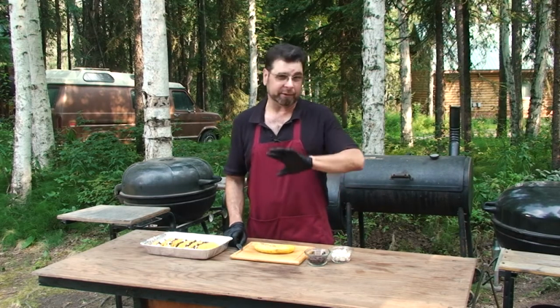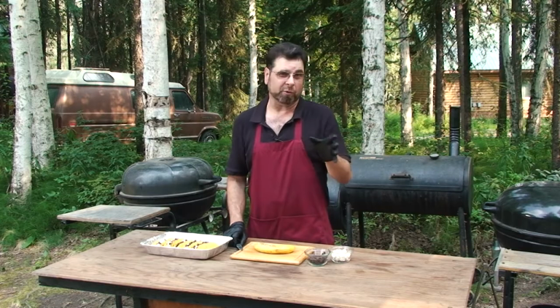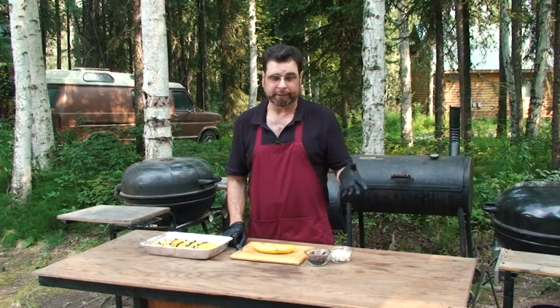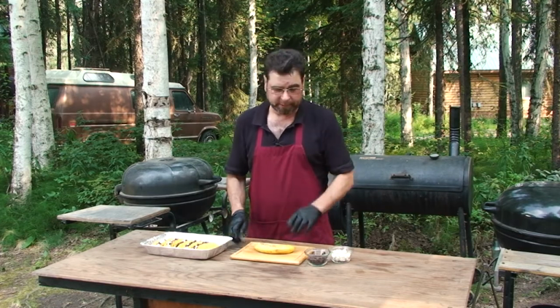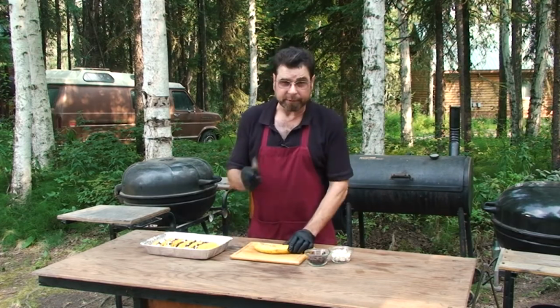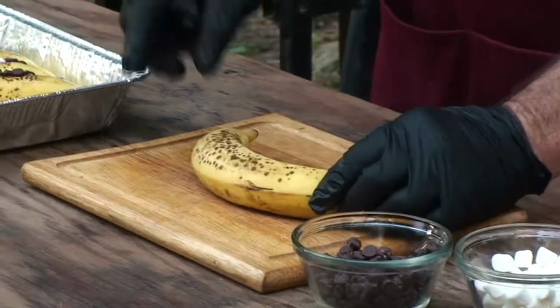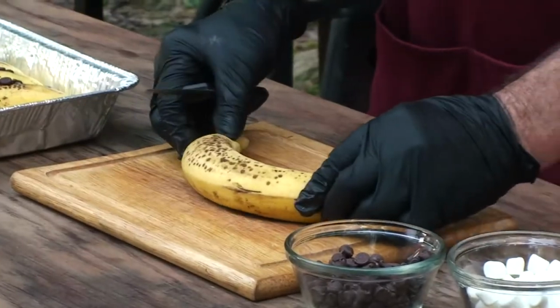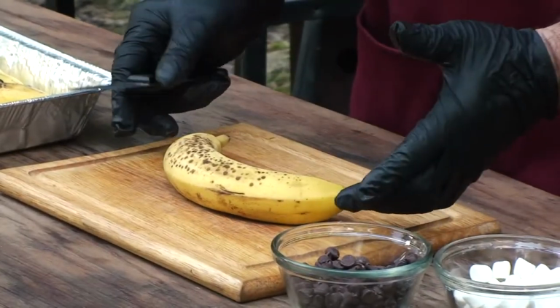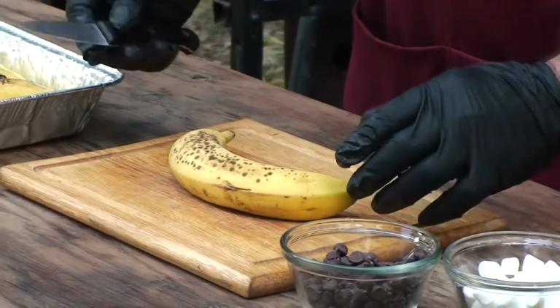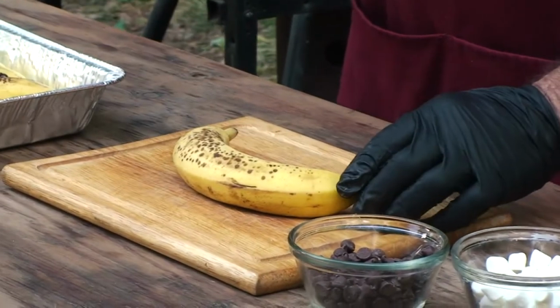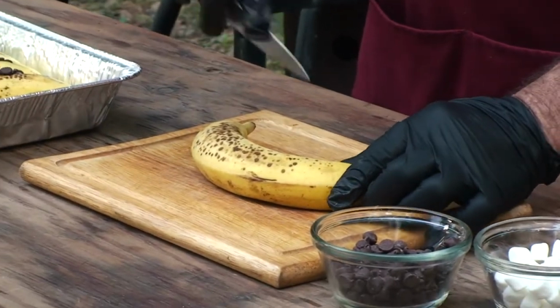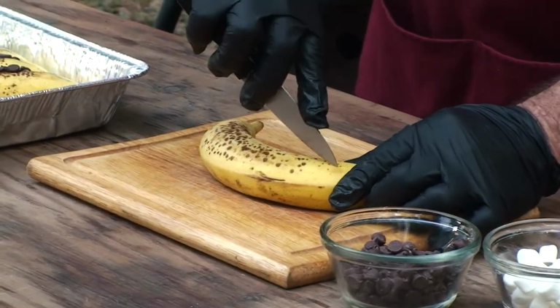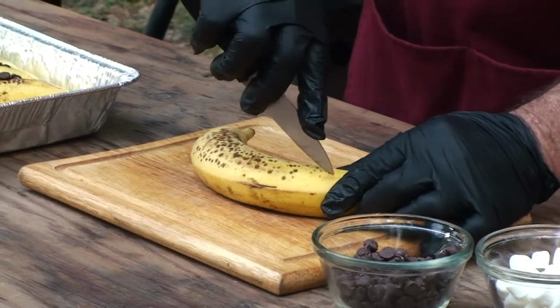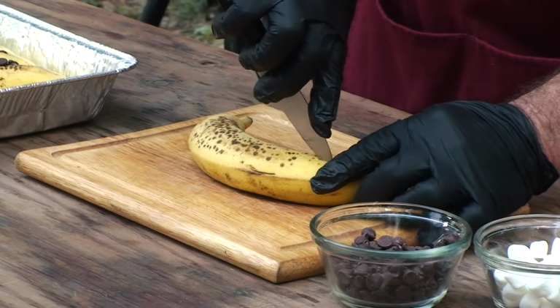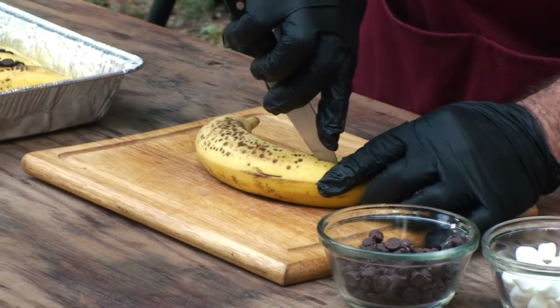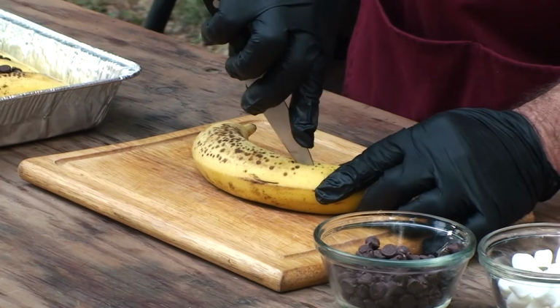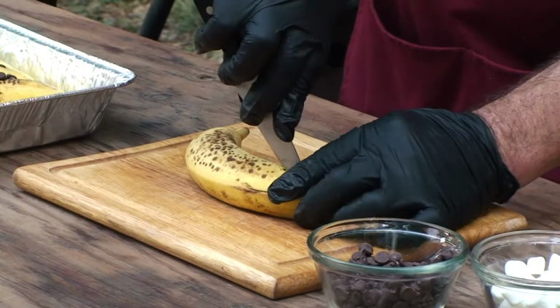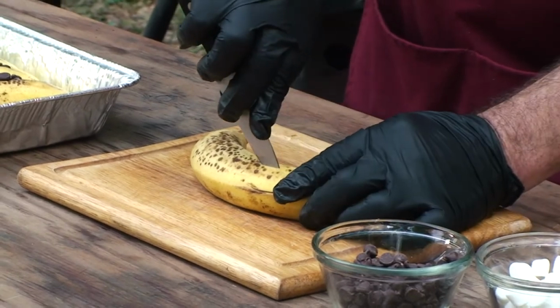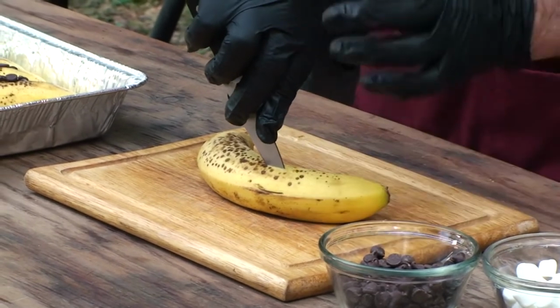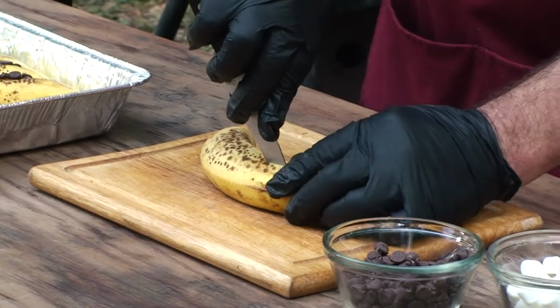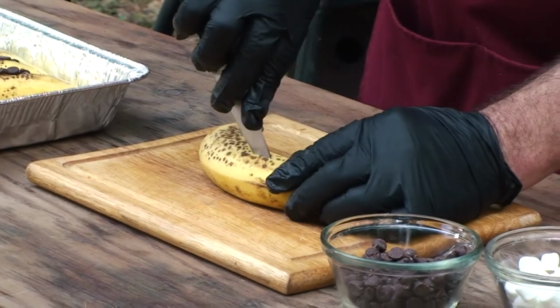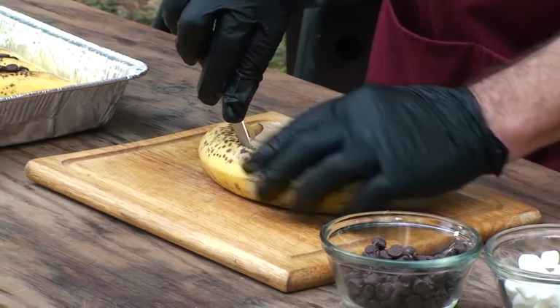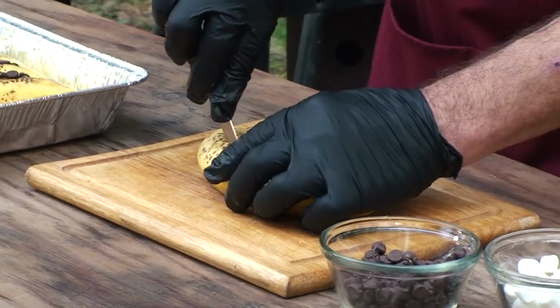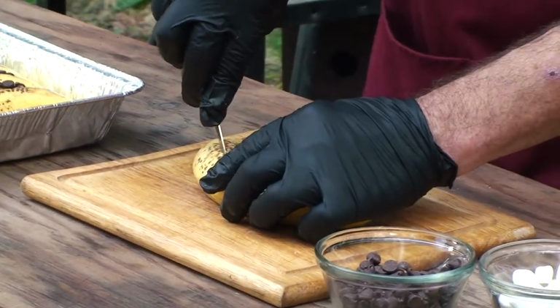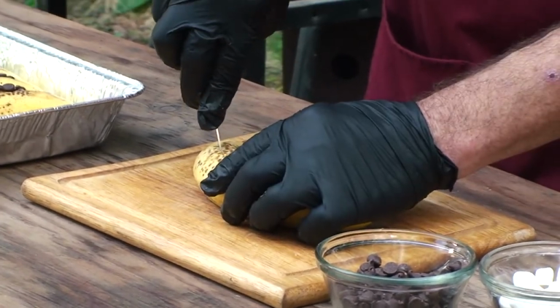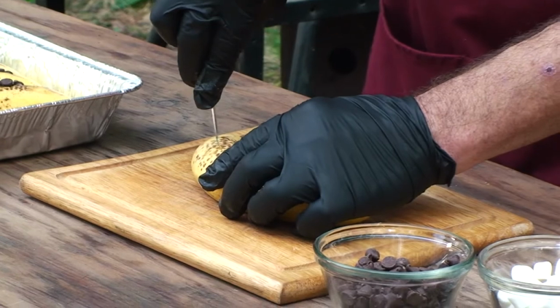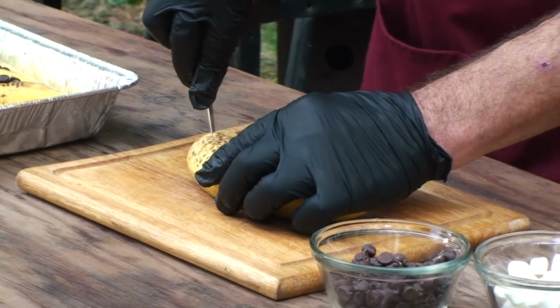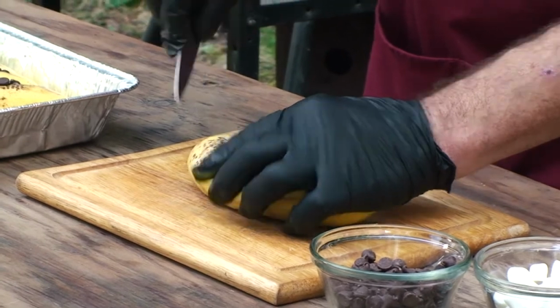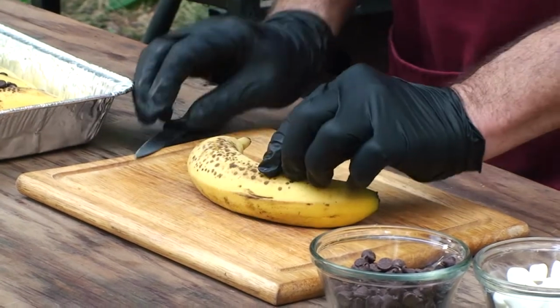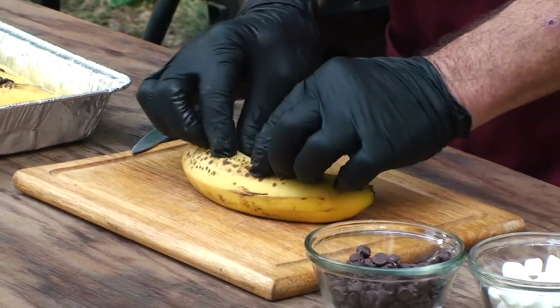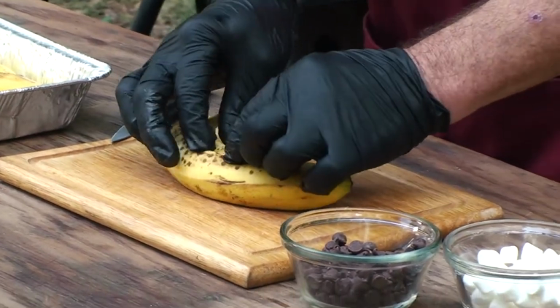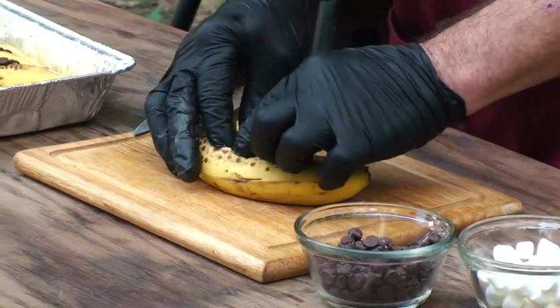Kids usually don't want to eat those. Just lay it flat, make sure it's not going to roll anywhere. Take a paring knife, cut down onto it but not all the way through. Follow it around and just spread it out.